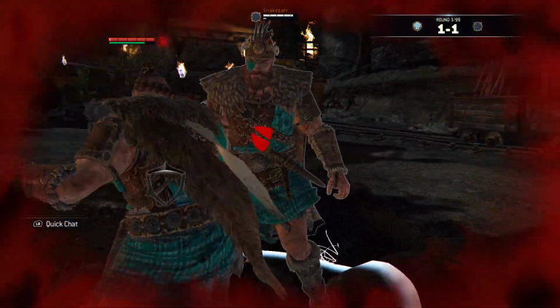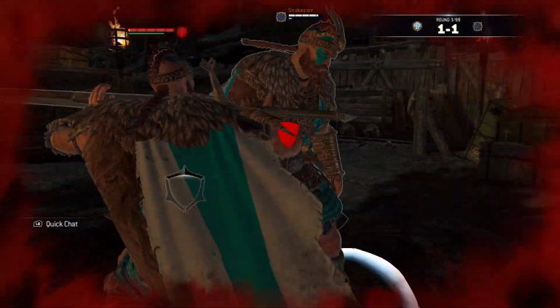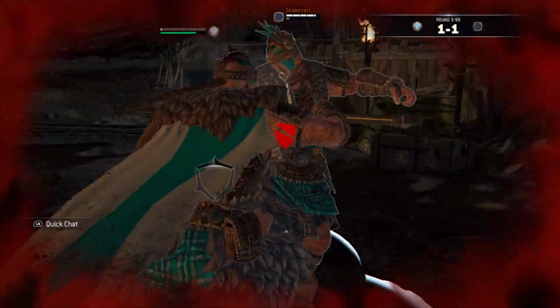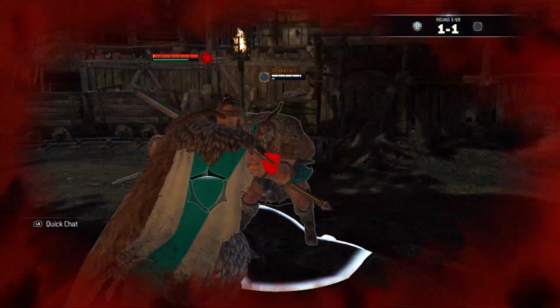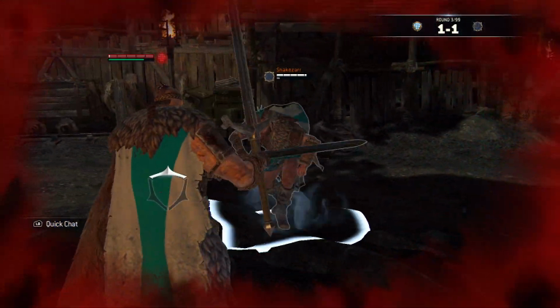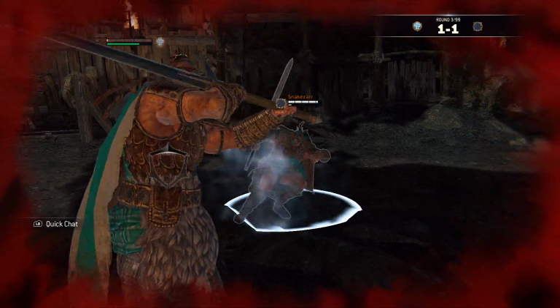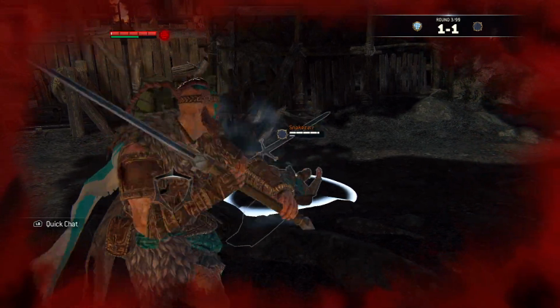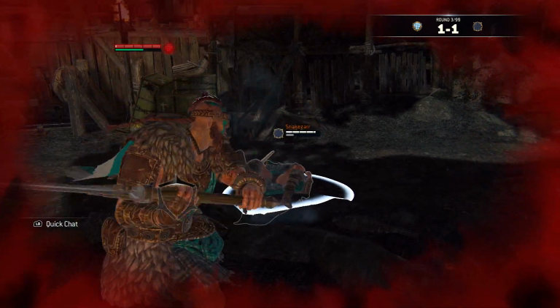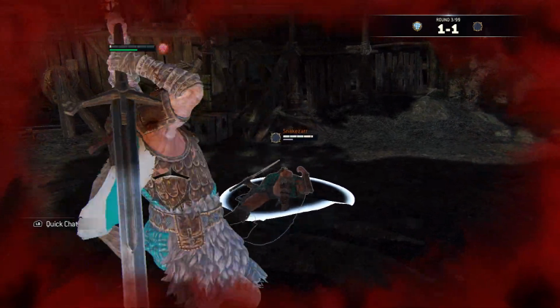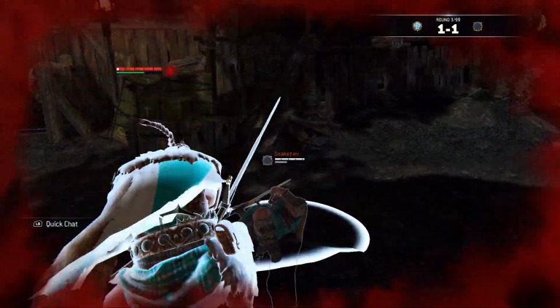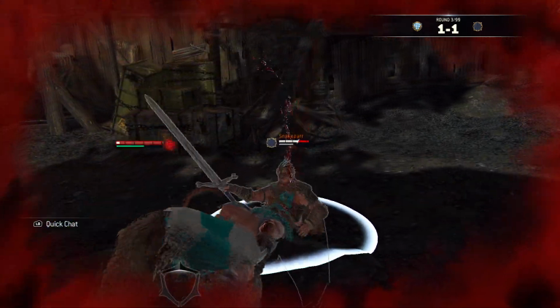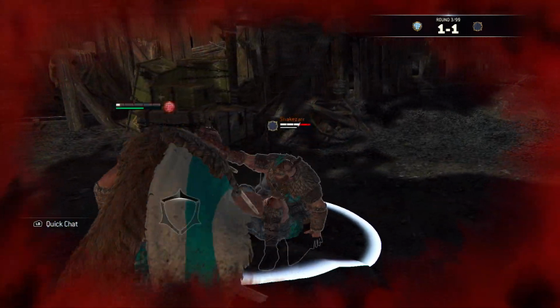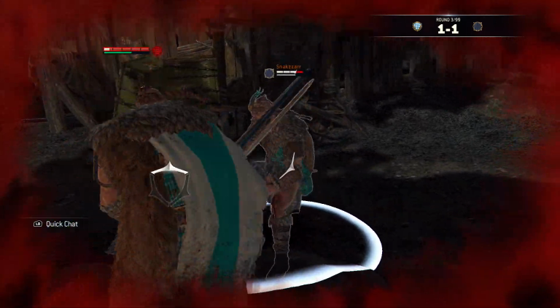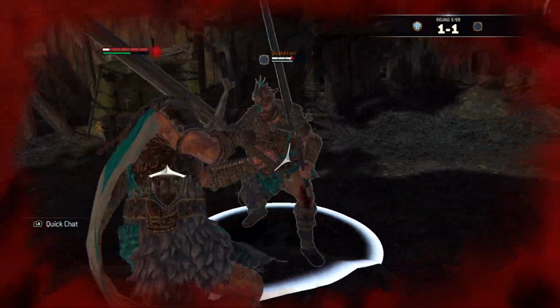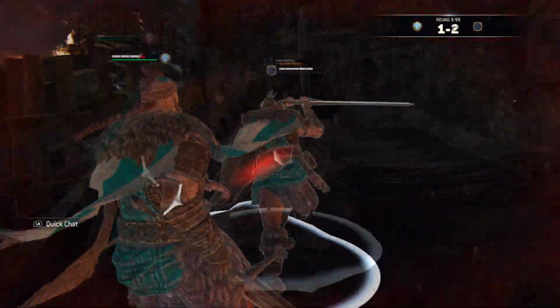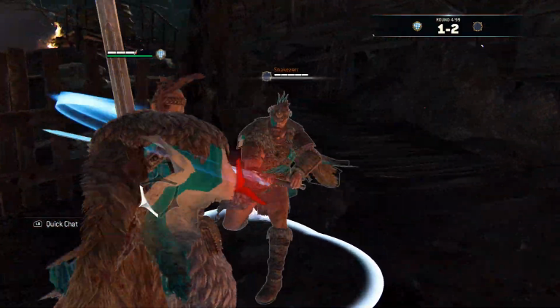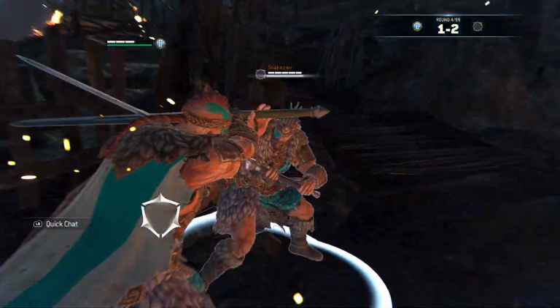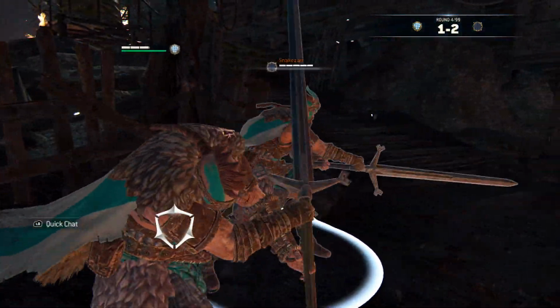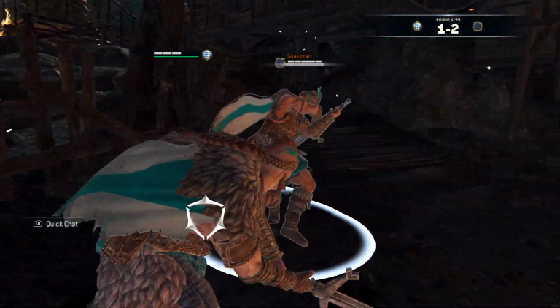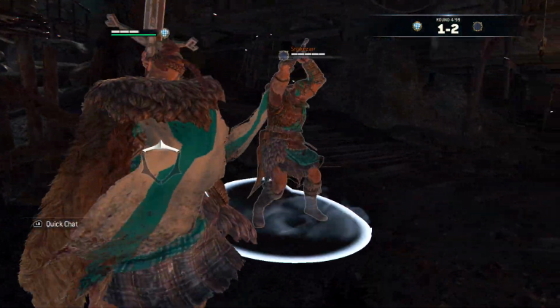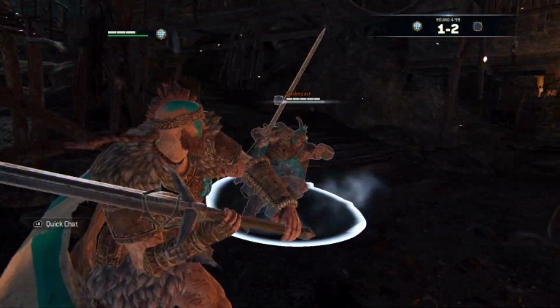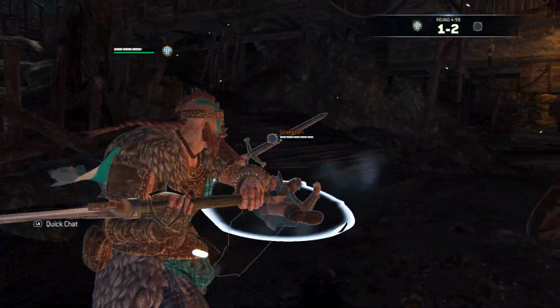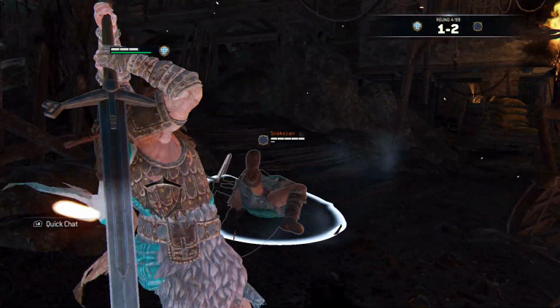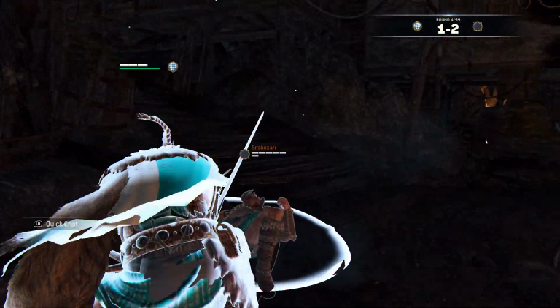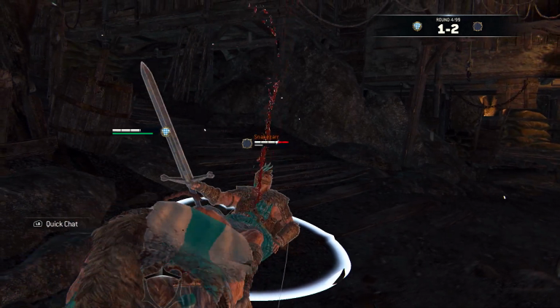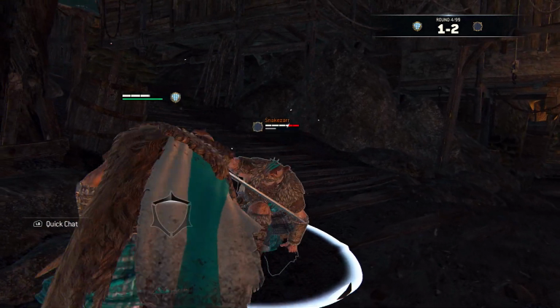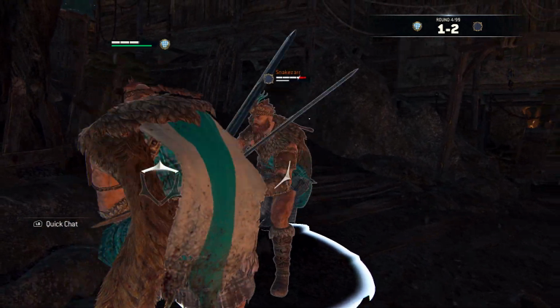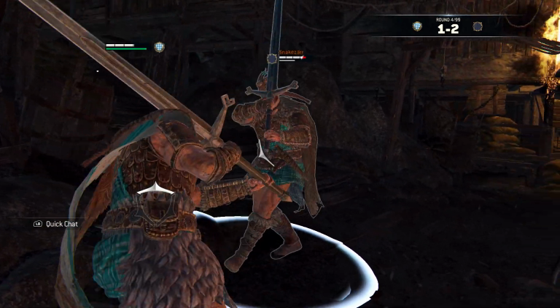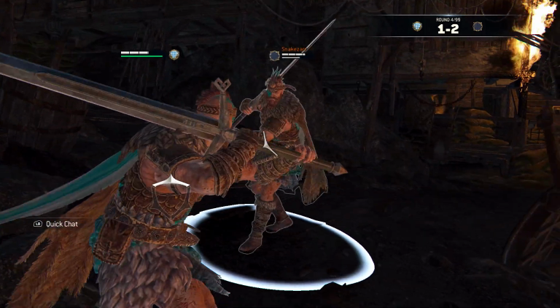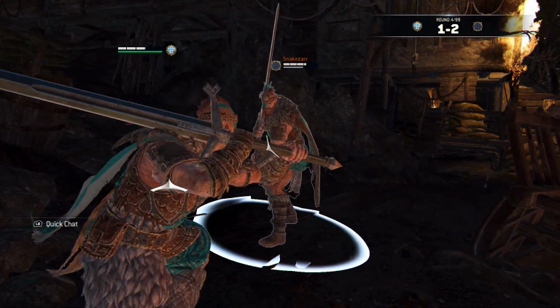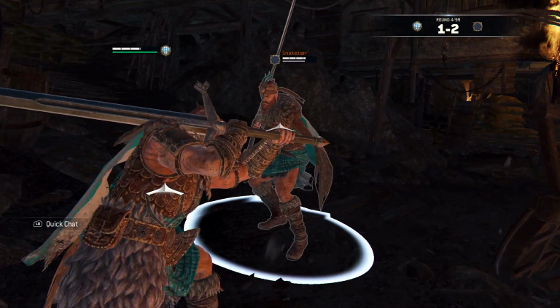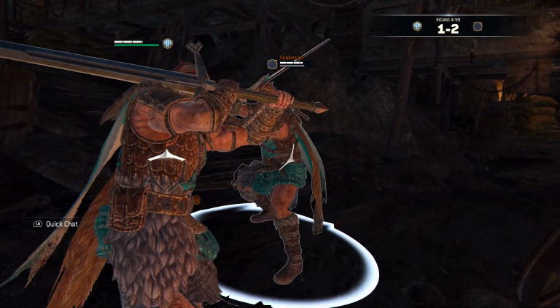On exhausted throws as well as parries you also get a top-heavy. There's always enough time to switch your guard, just don't wait too long.